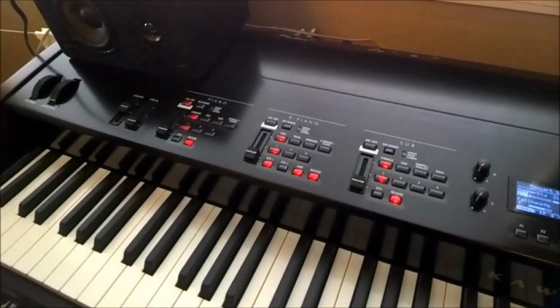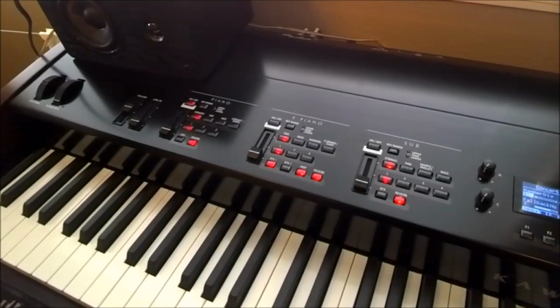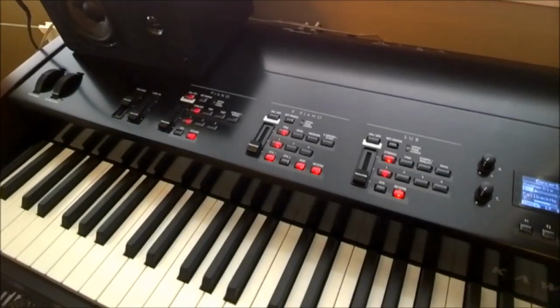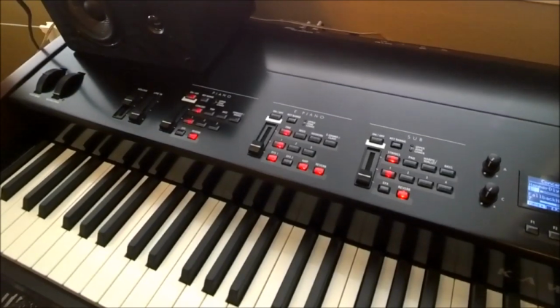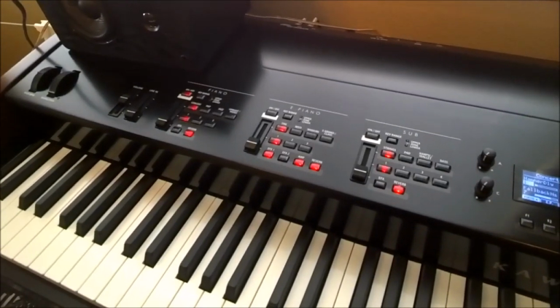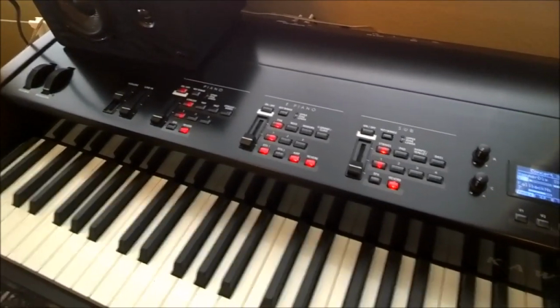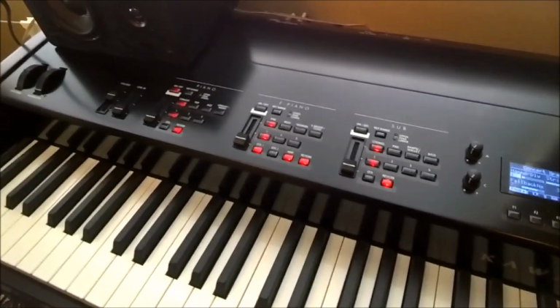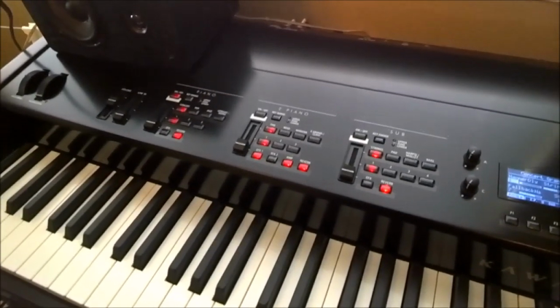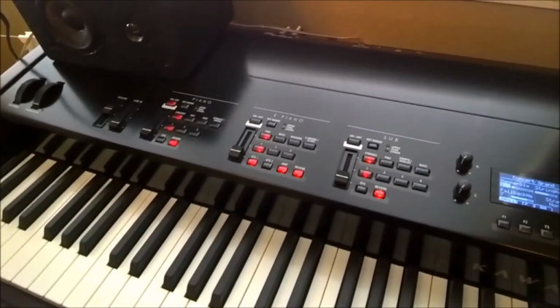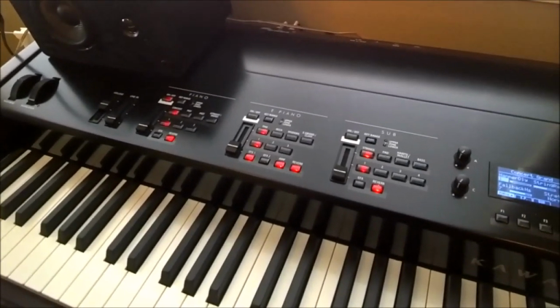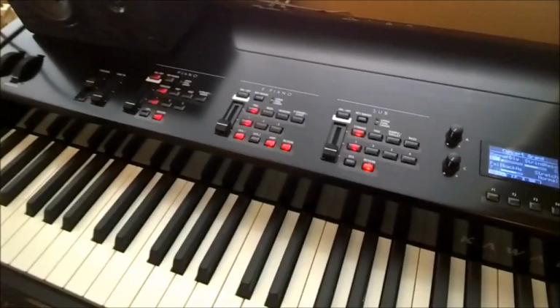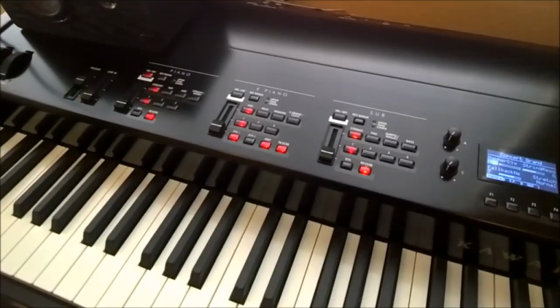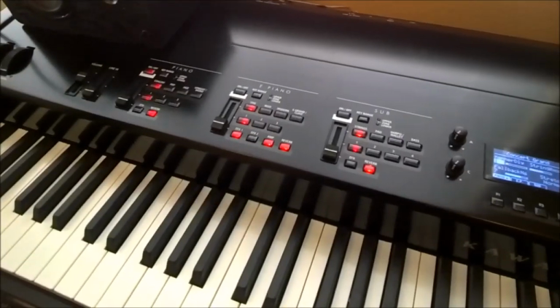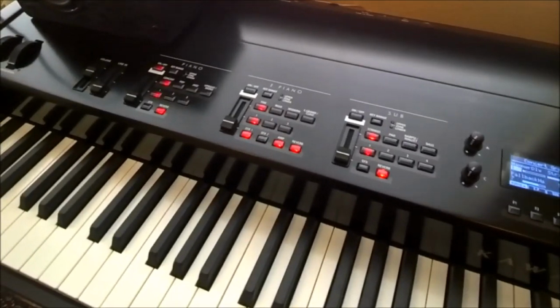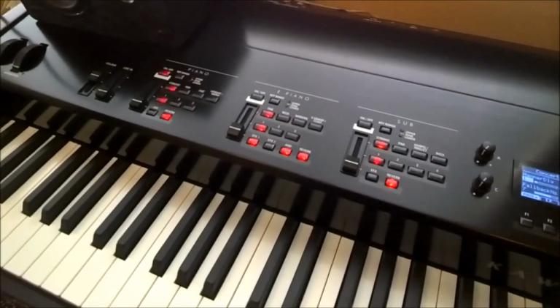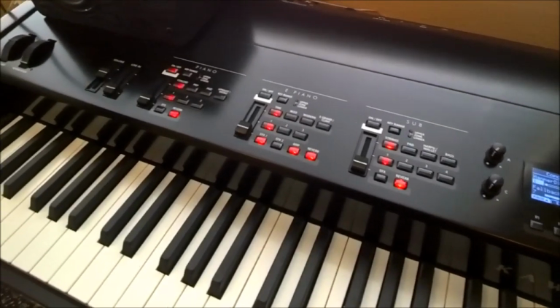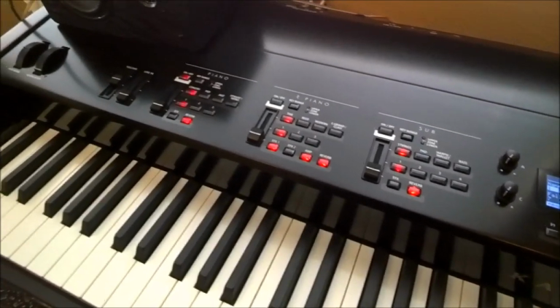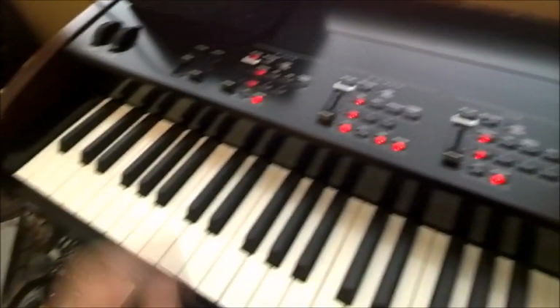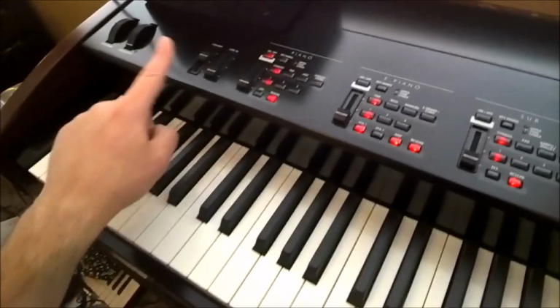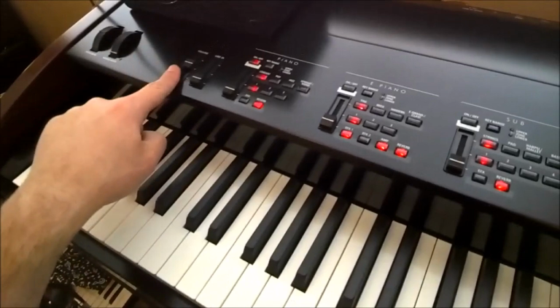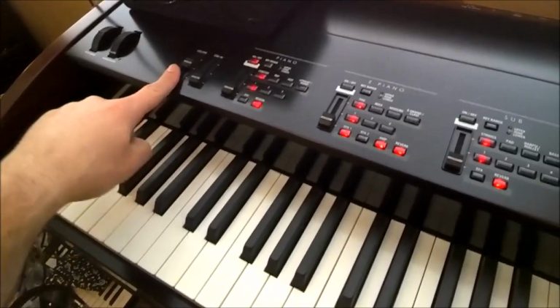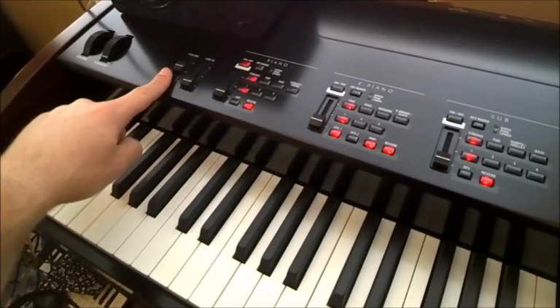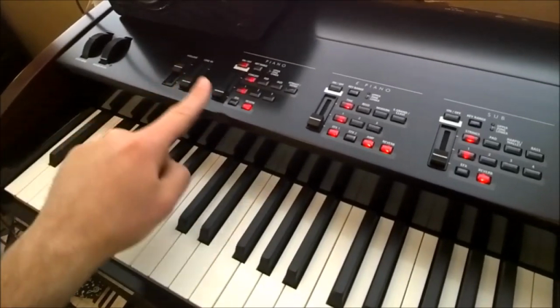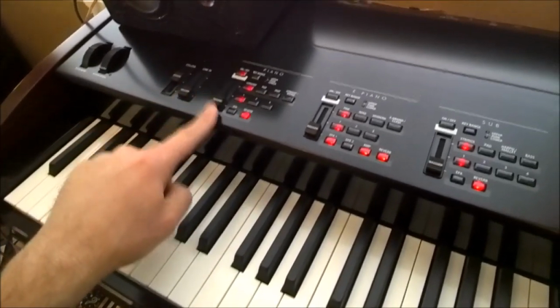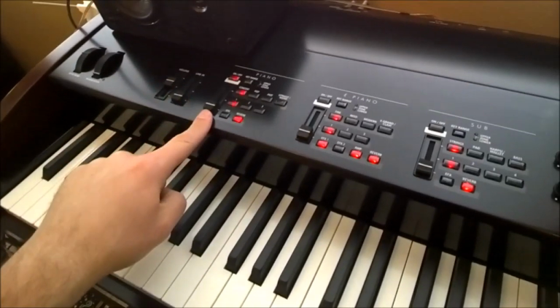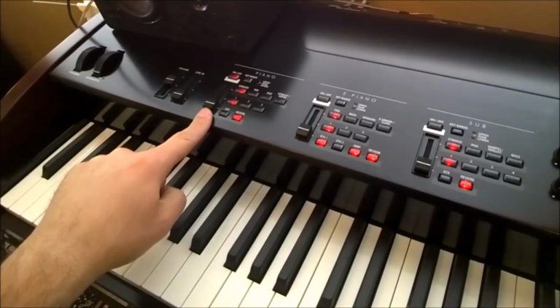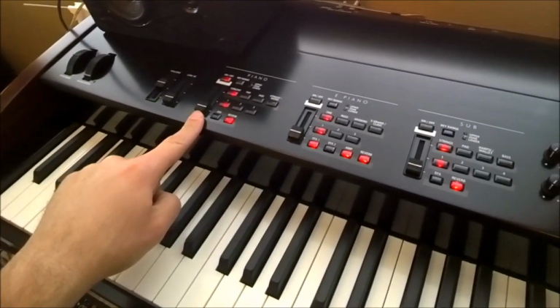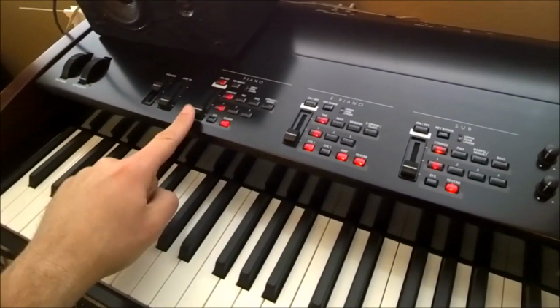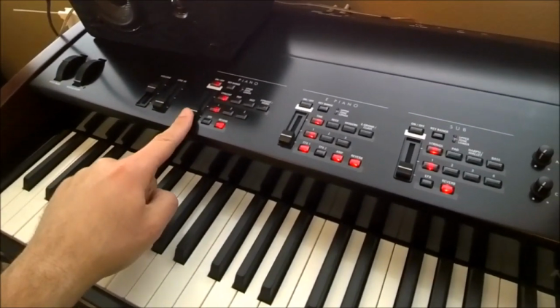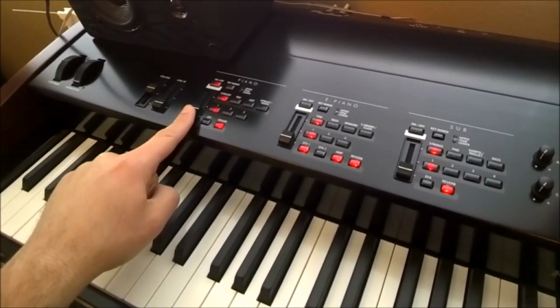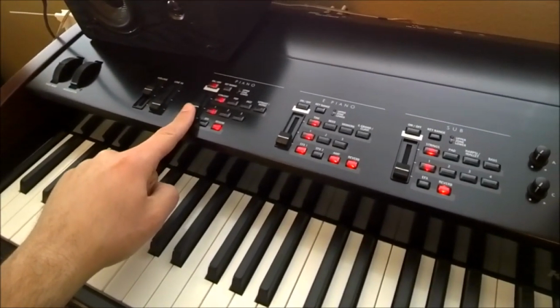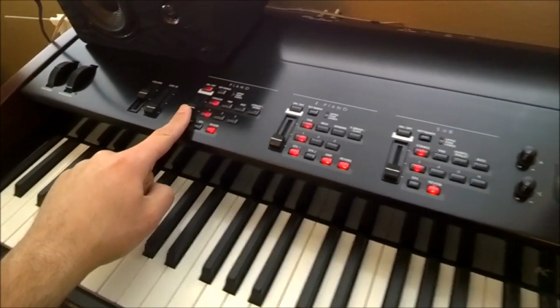It turns out it is a simple matter of each zone having its own level control. So while I turned up the master volume, the piano volume was all the way down. Let's see what it sounds like.